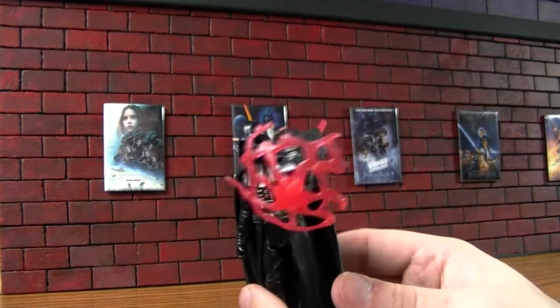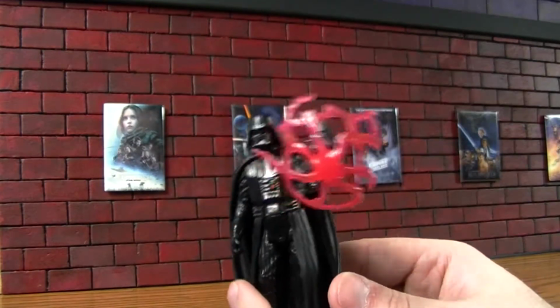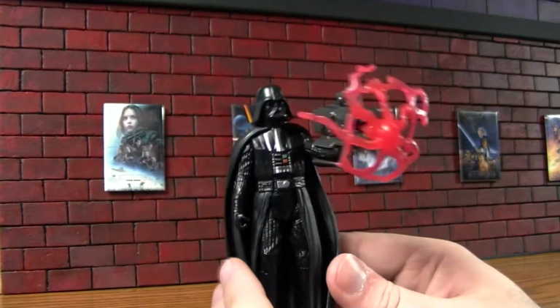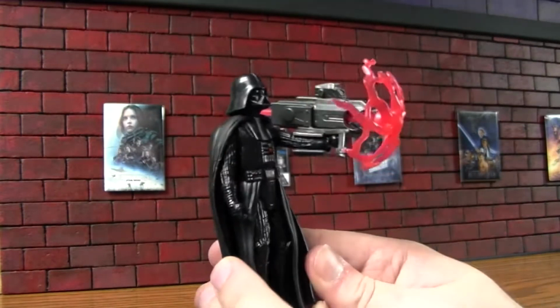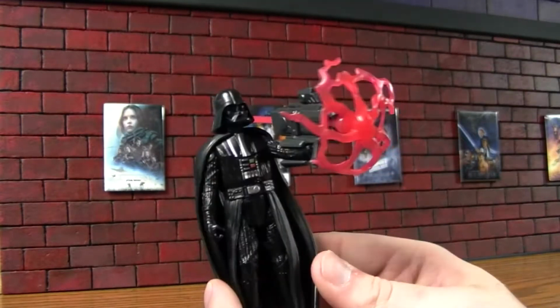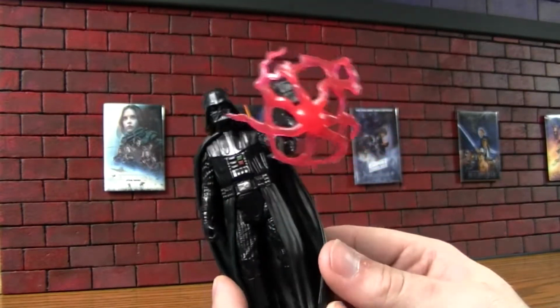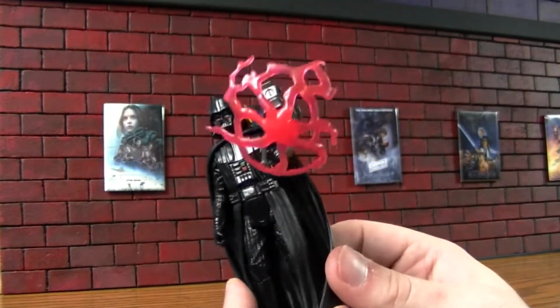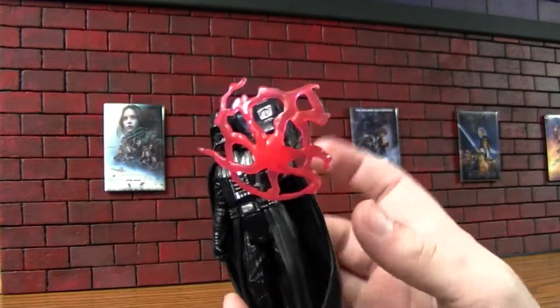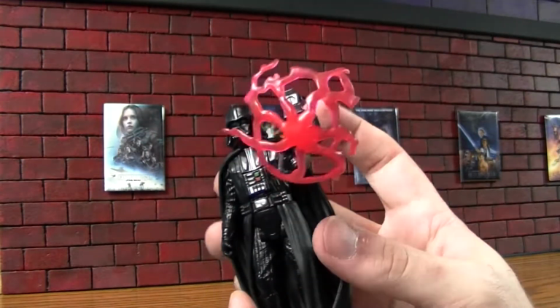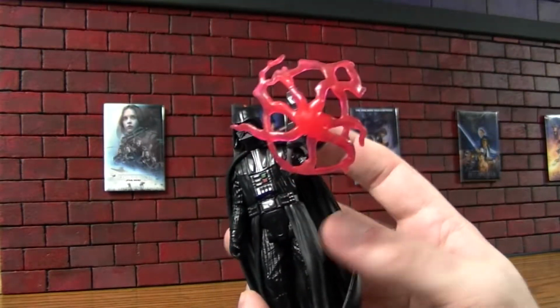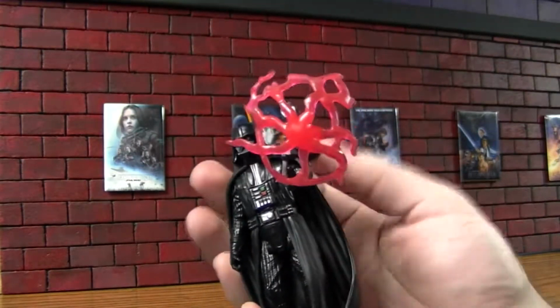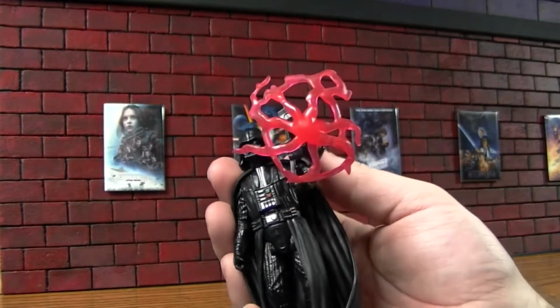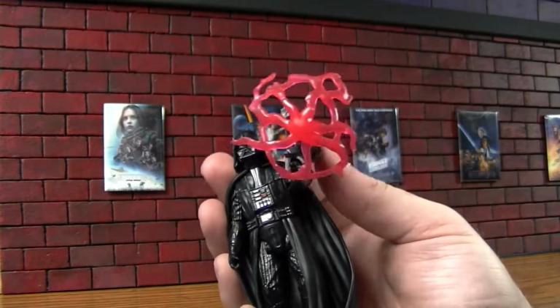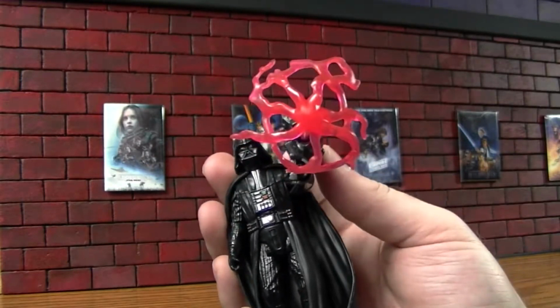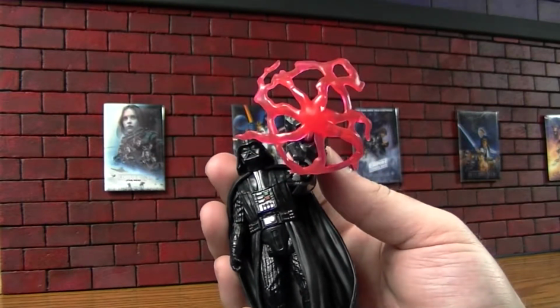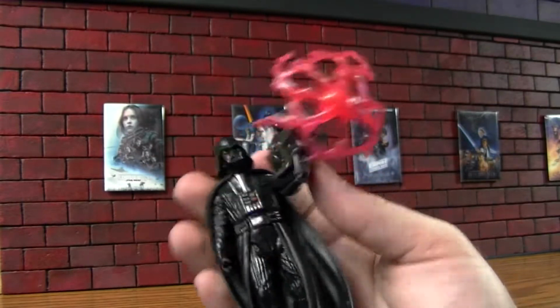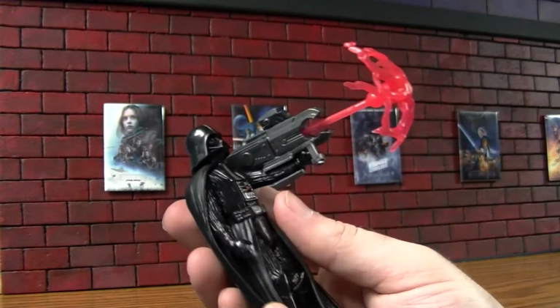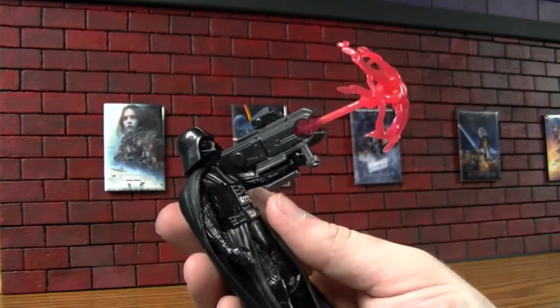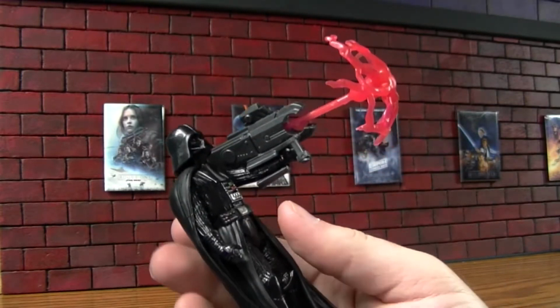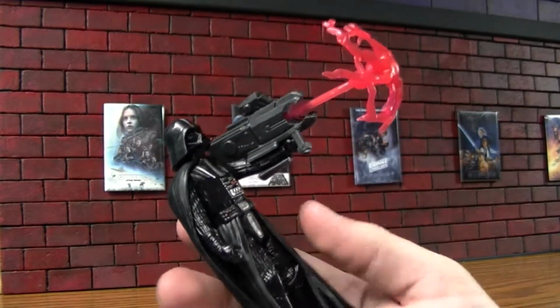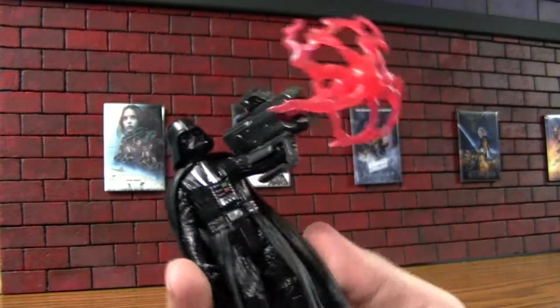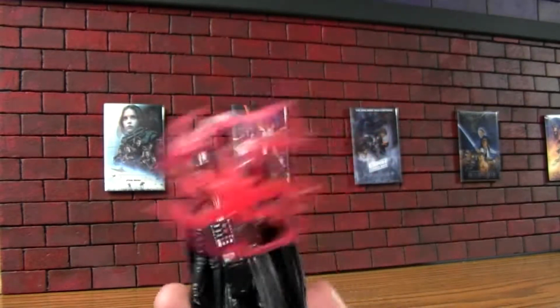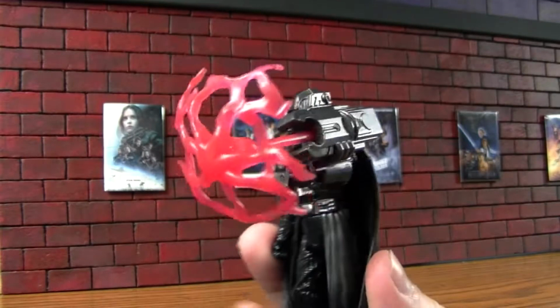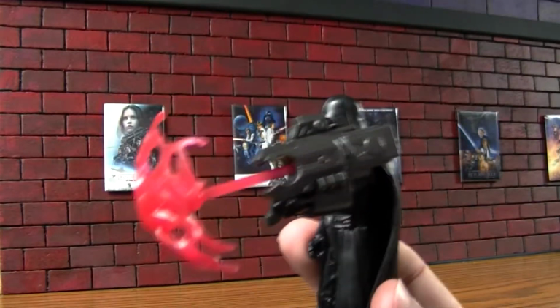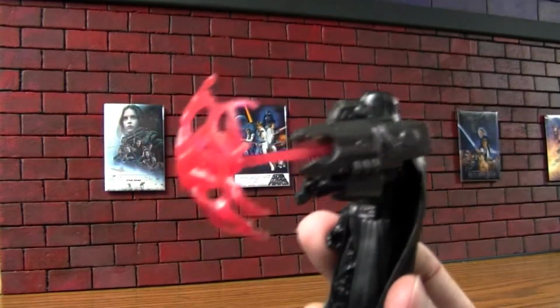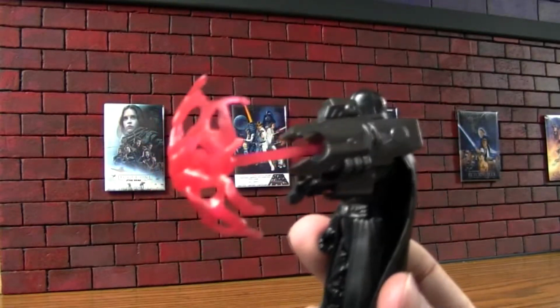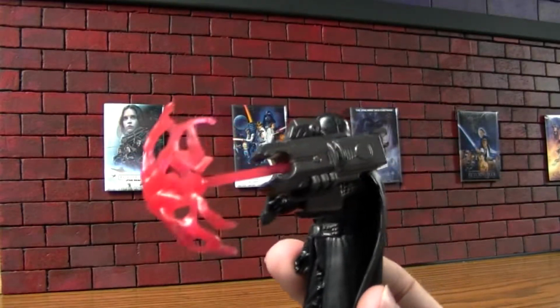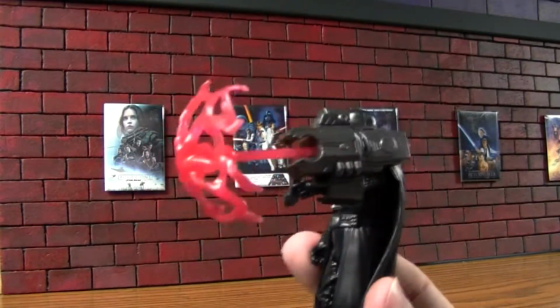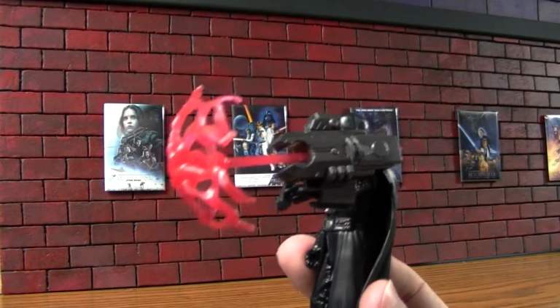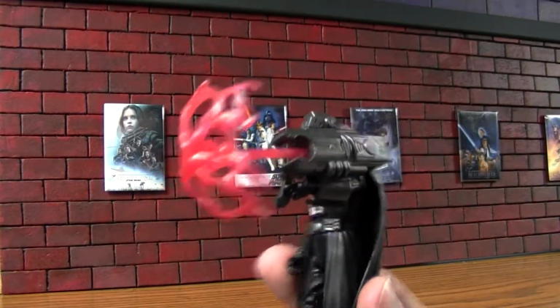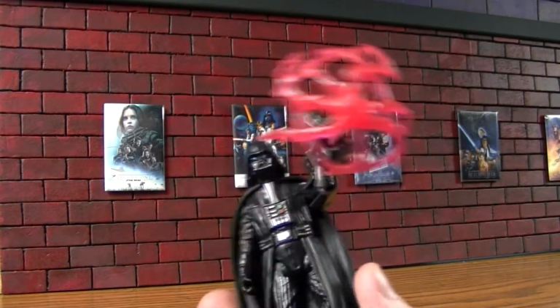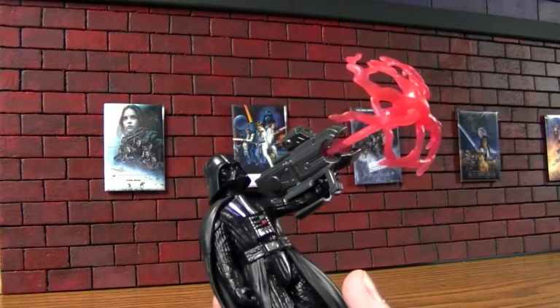And that's why you don't like the flick mechanism for a missile — for that reason.